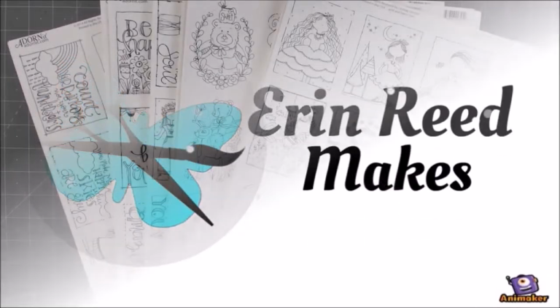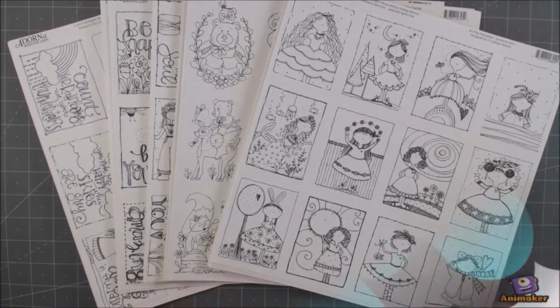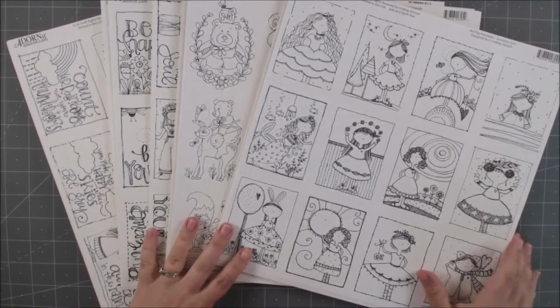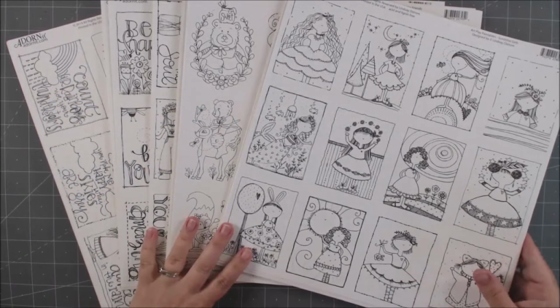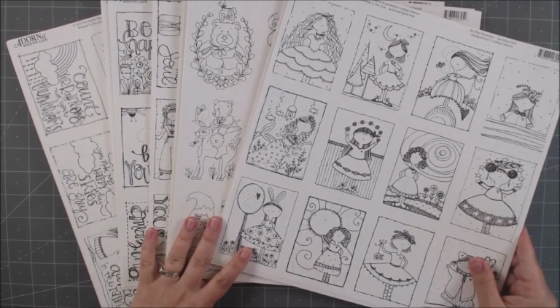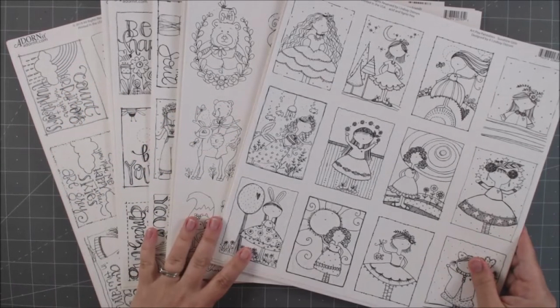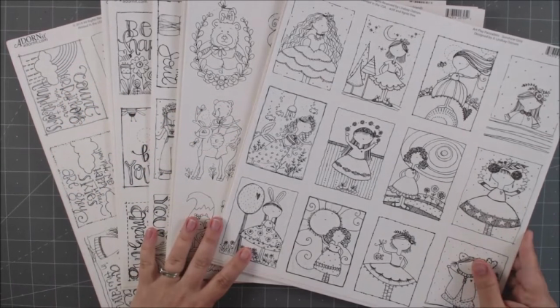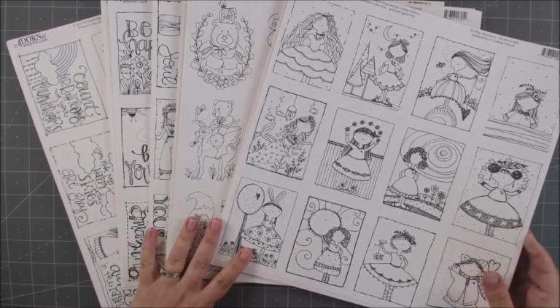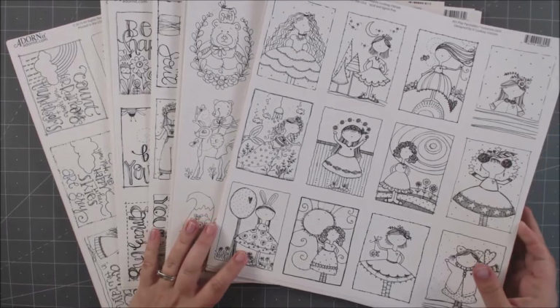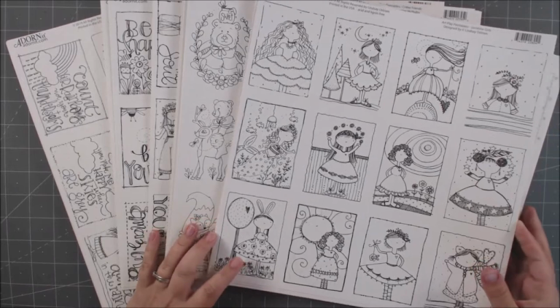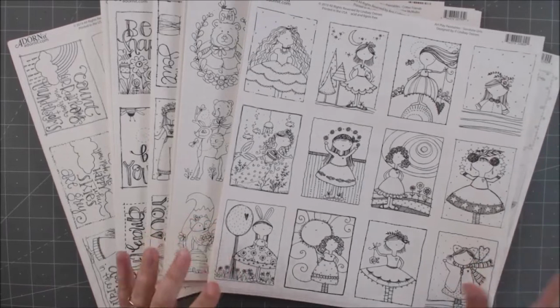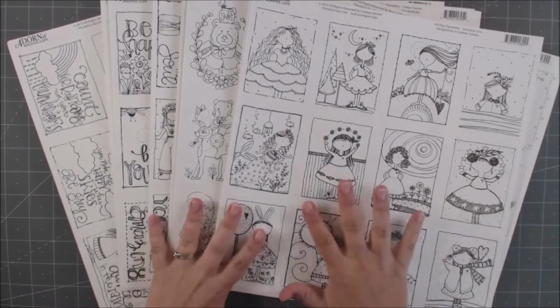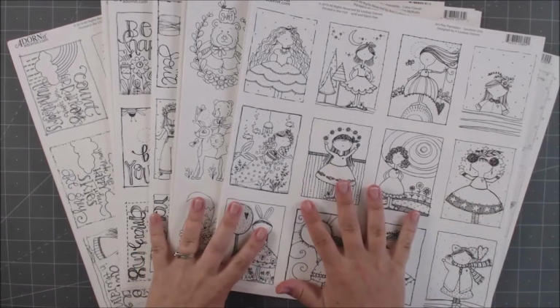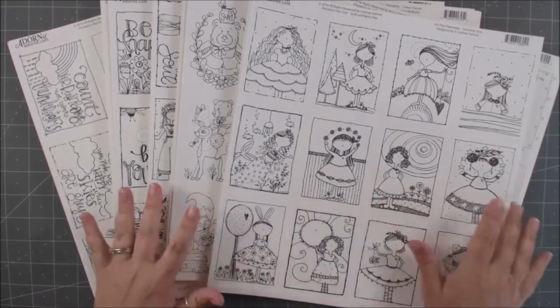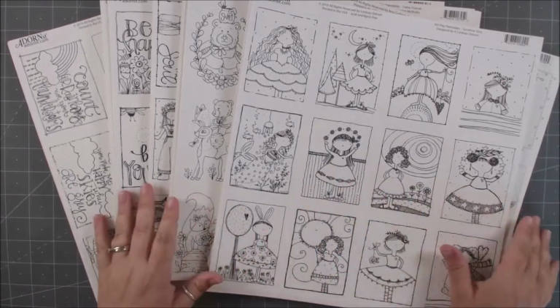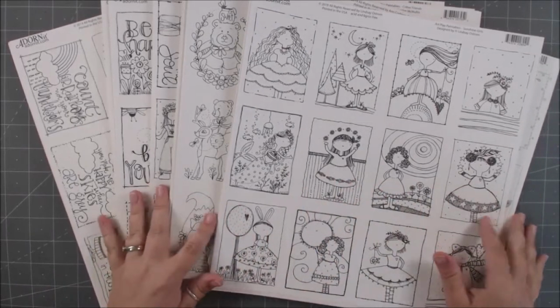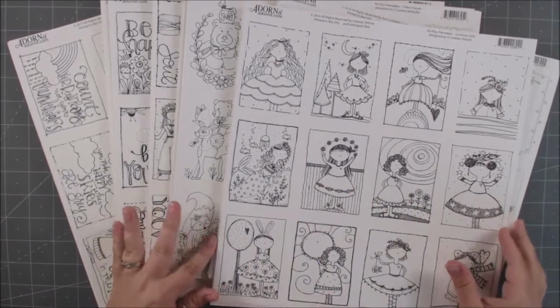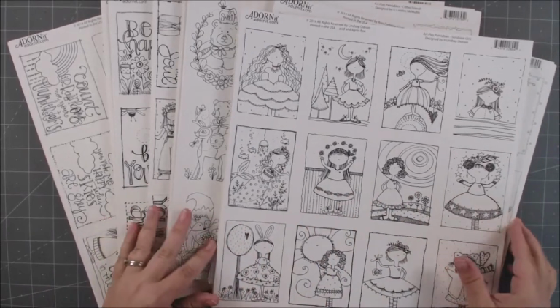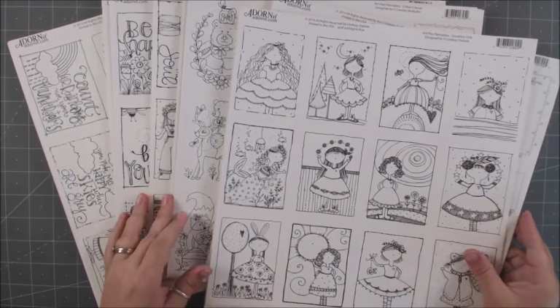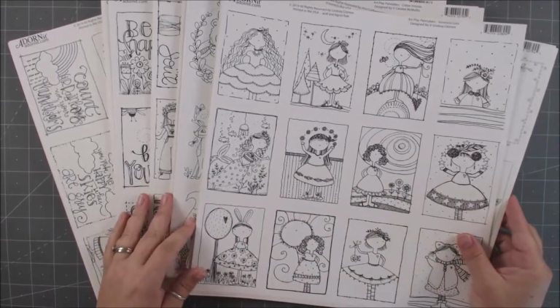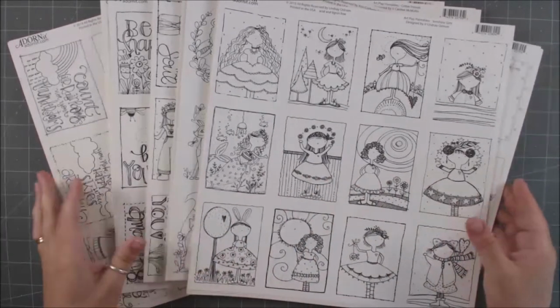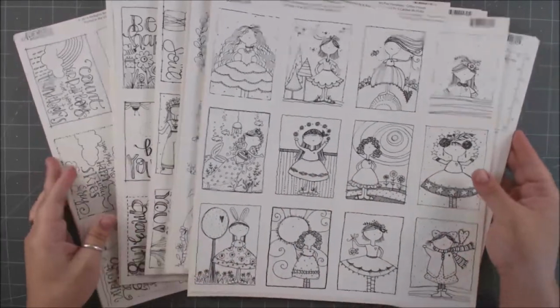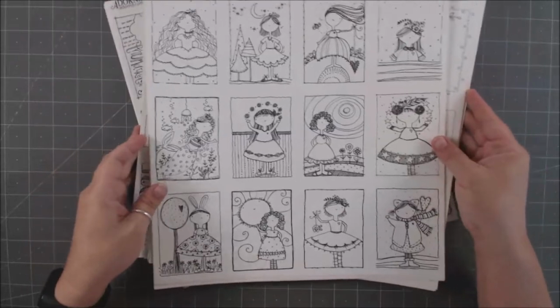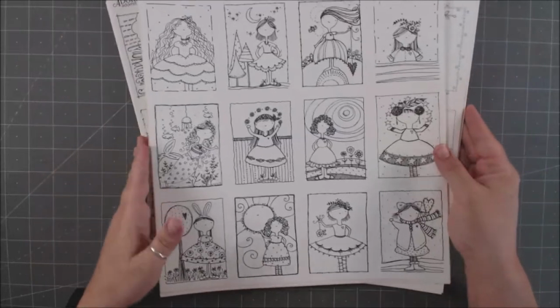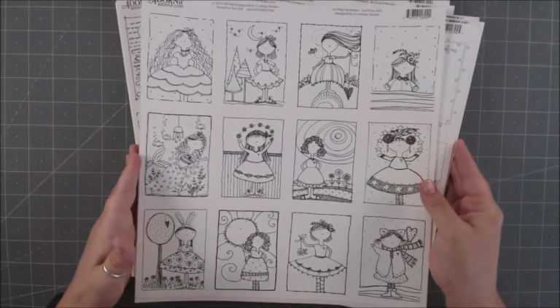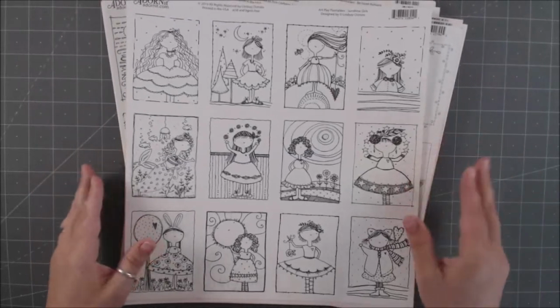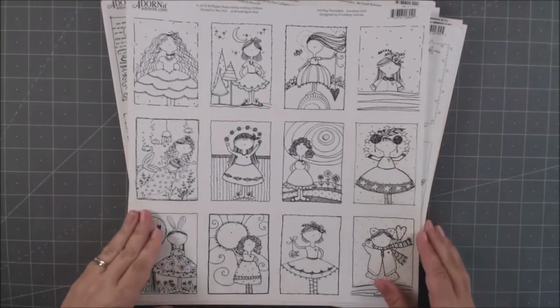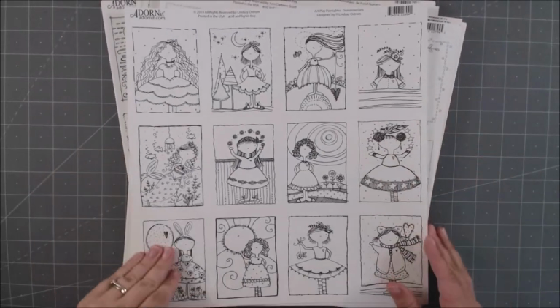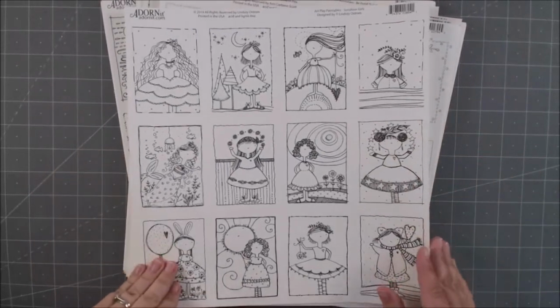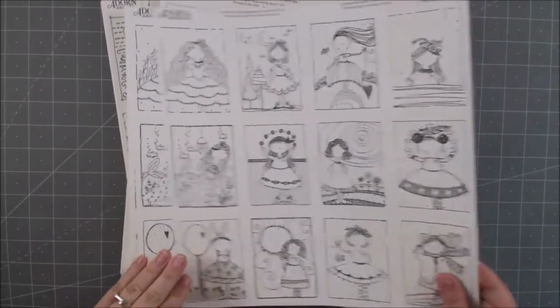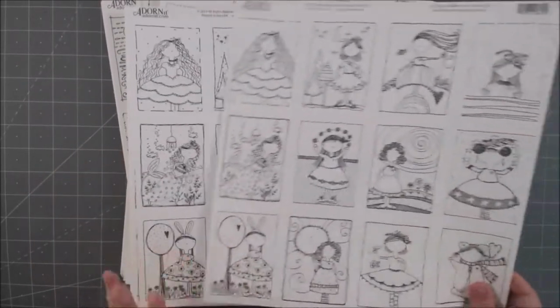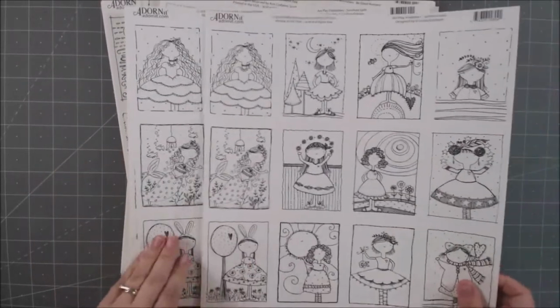Hey everybody, it's Erin Reed and today I'm going to show you some fun new paintables. These are from Adornit — this is the 2019 release of all the wonderful paintables from Adornit, and they are so cute.